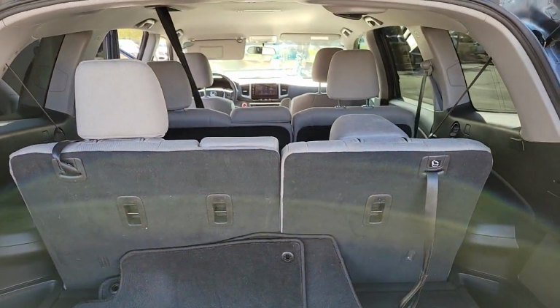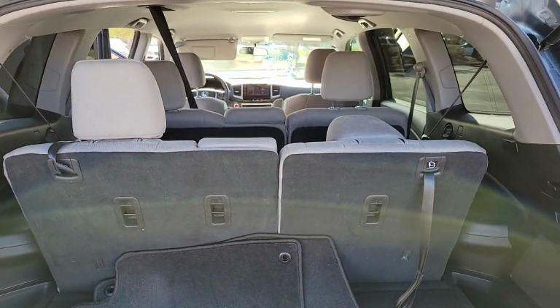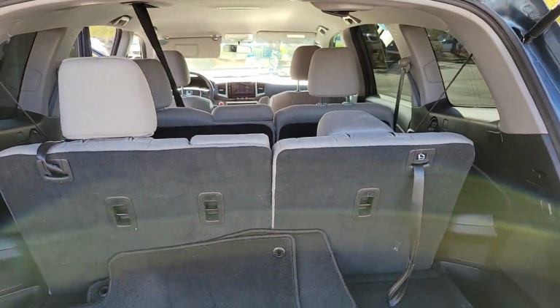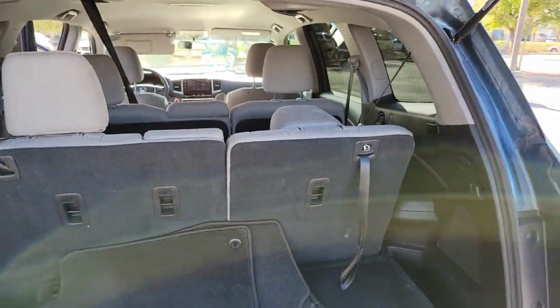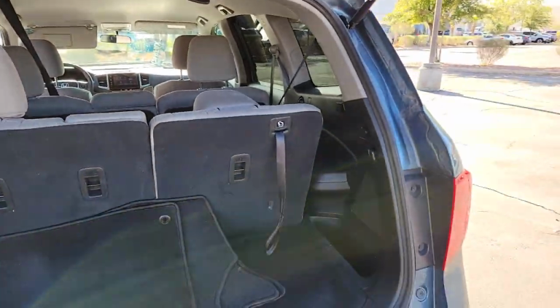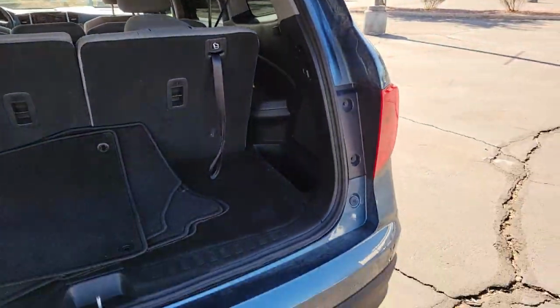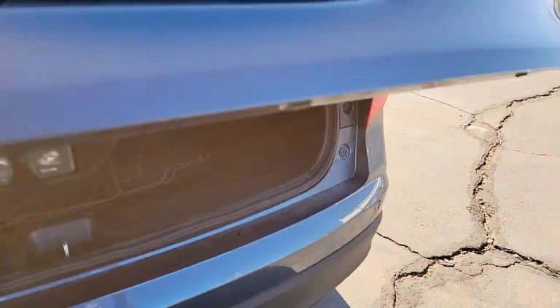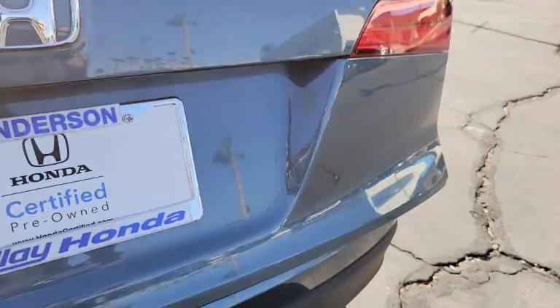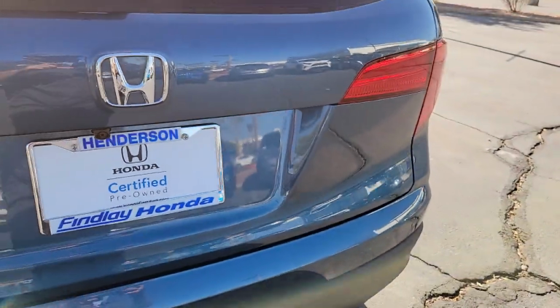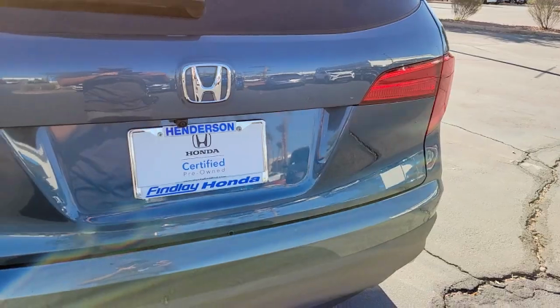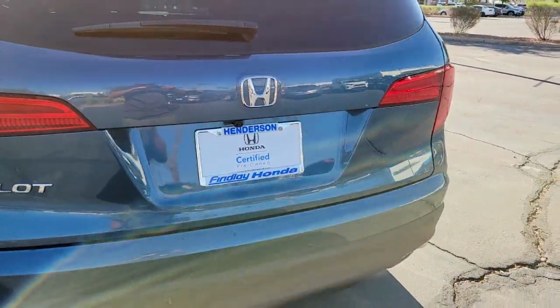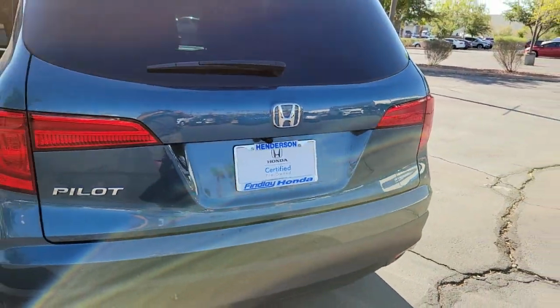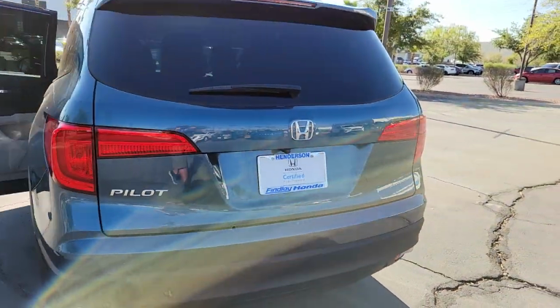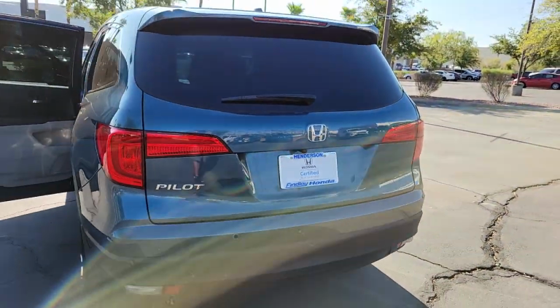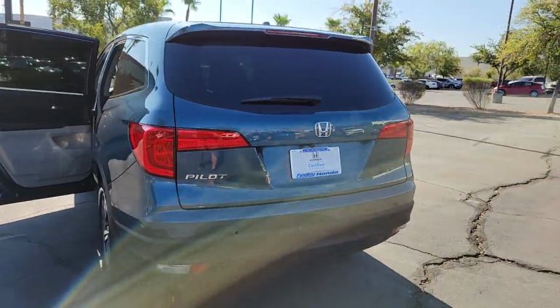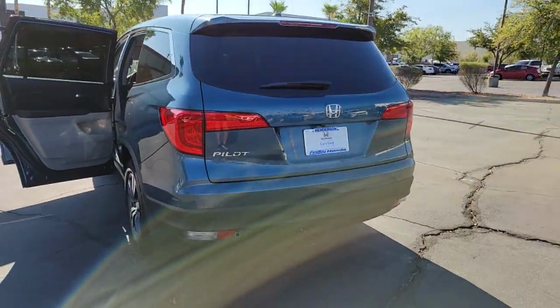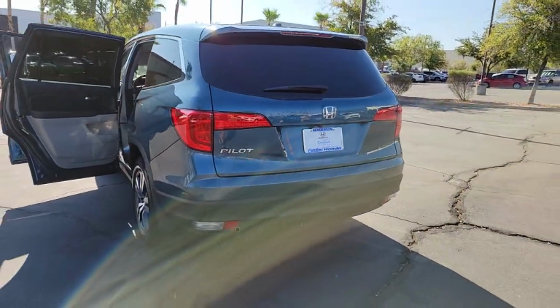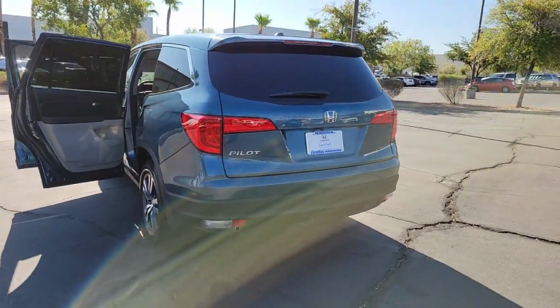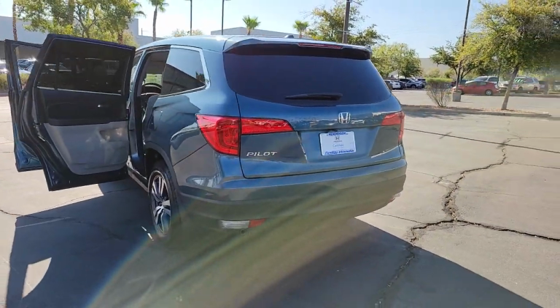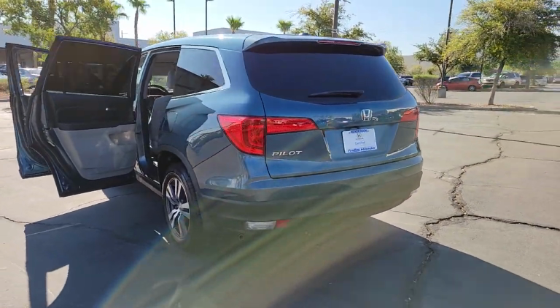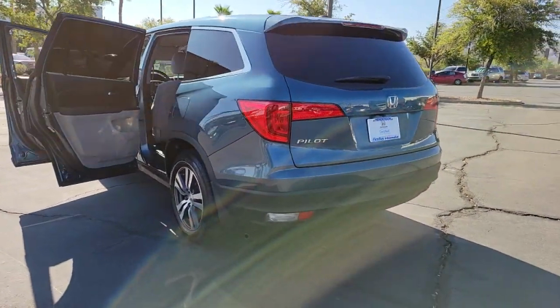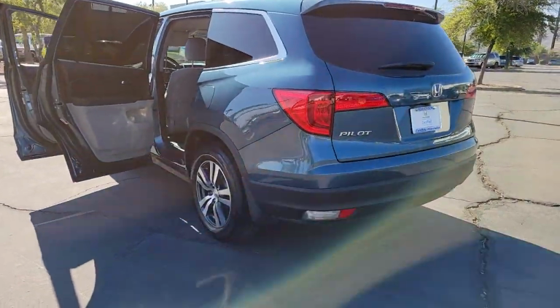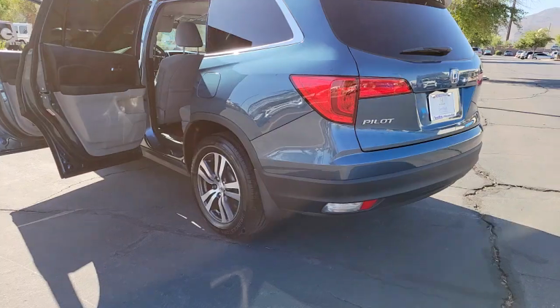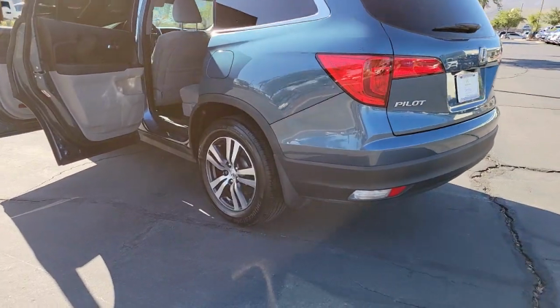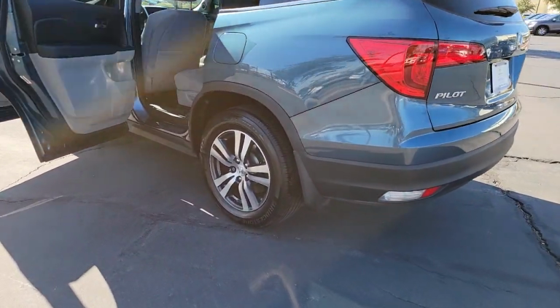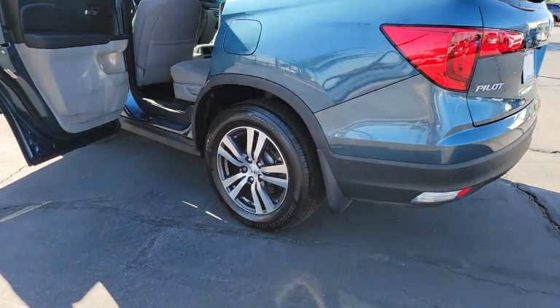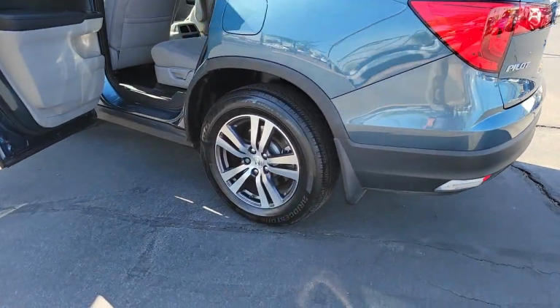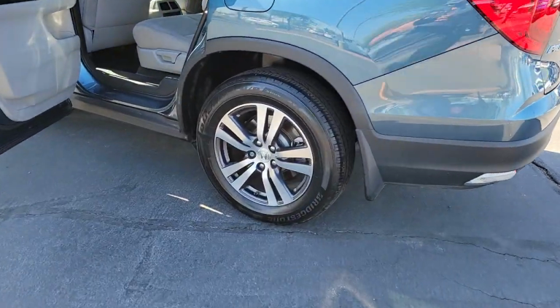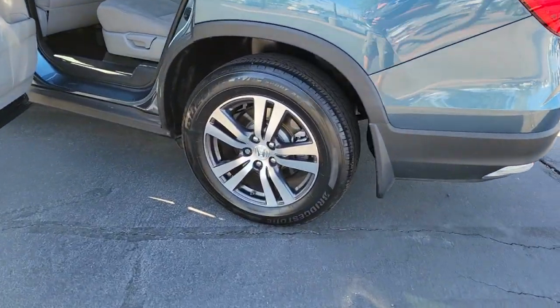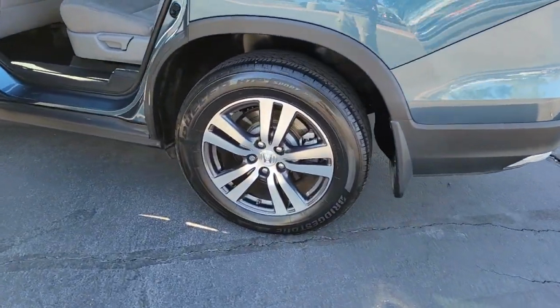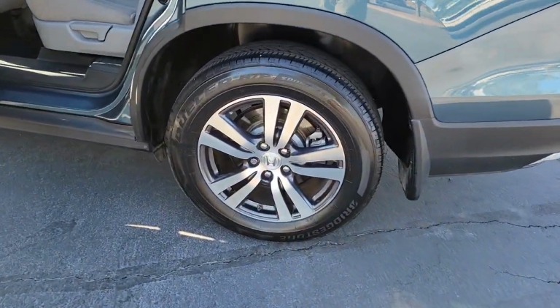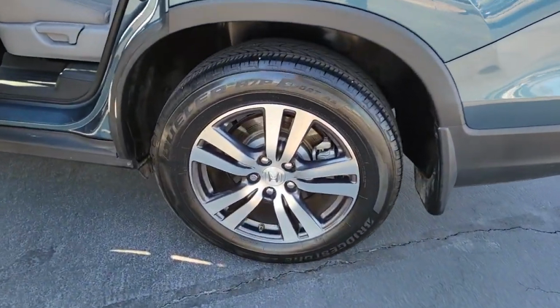The following are some of this vehicle's highlighted options: backup camera, engine immobilizer. Modern refinement meets rugged capability in this family-friendly Honda Pilot. Come on in and take it out for a drive.